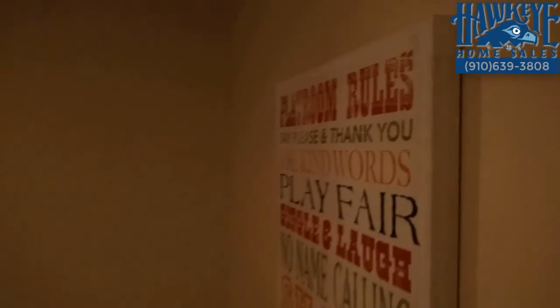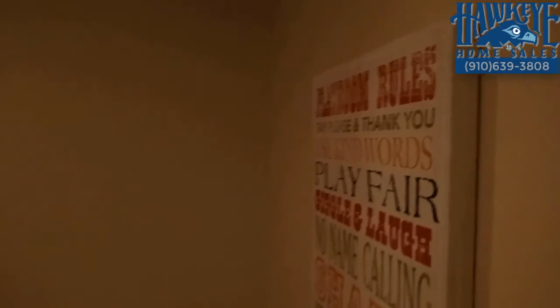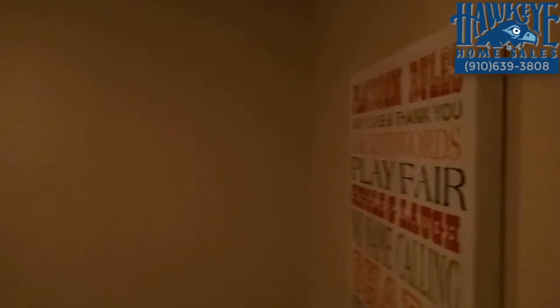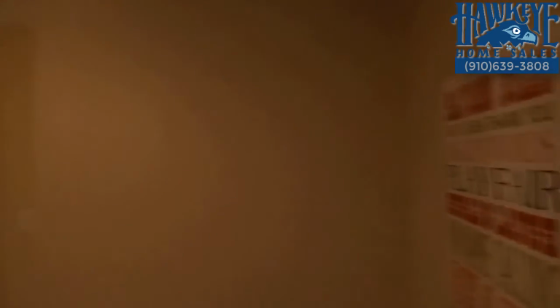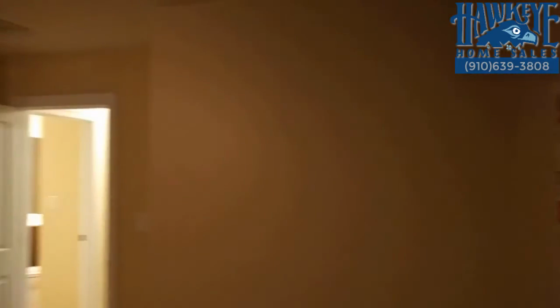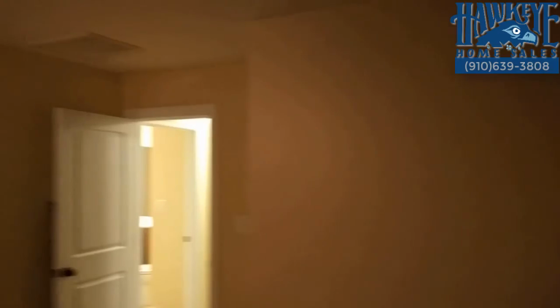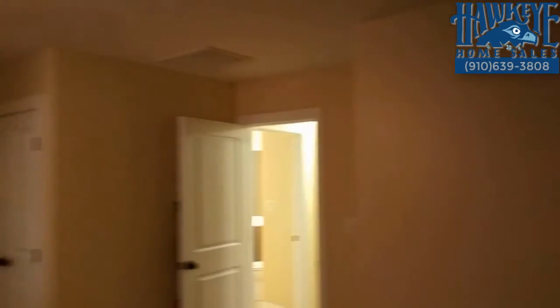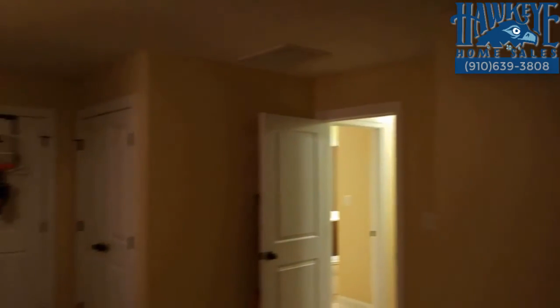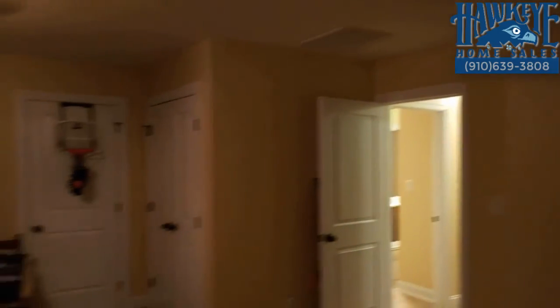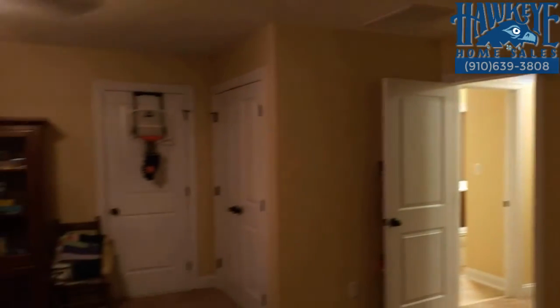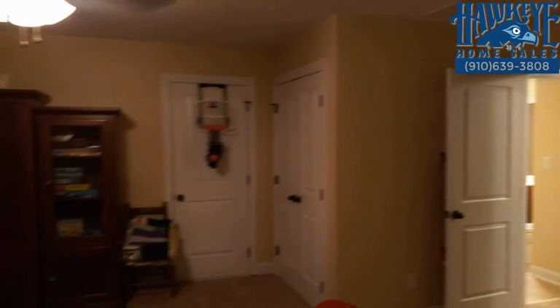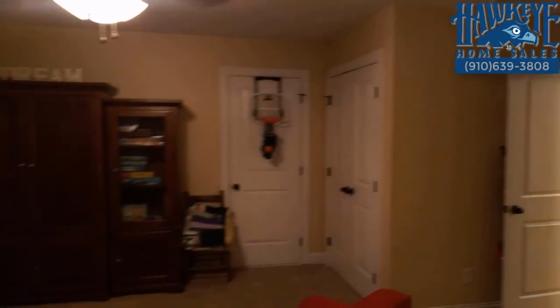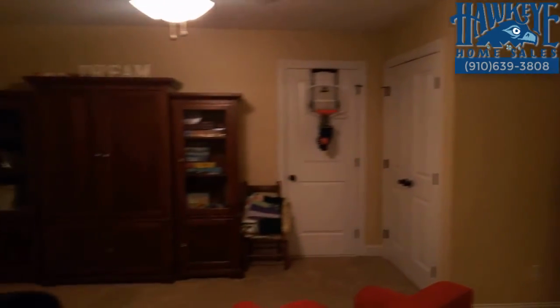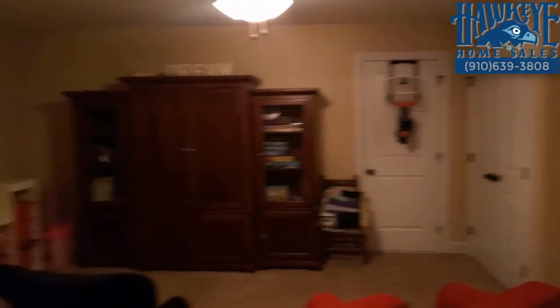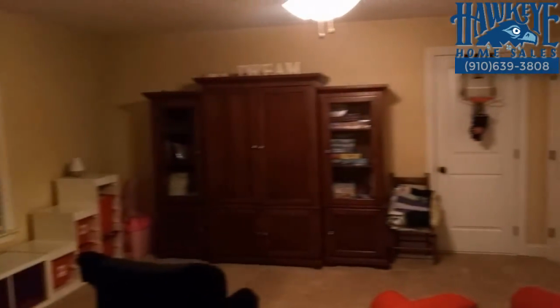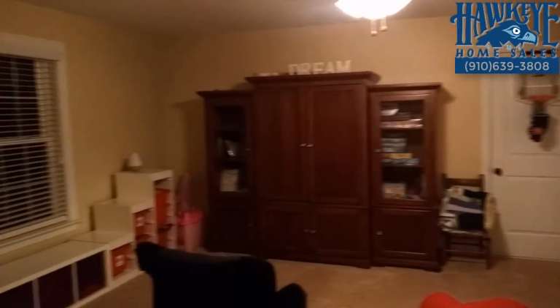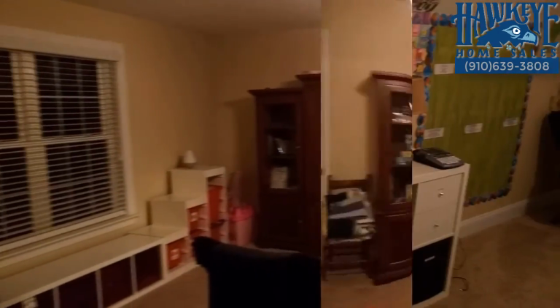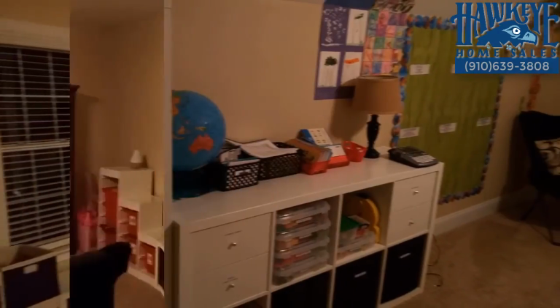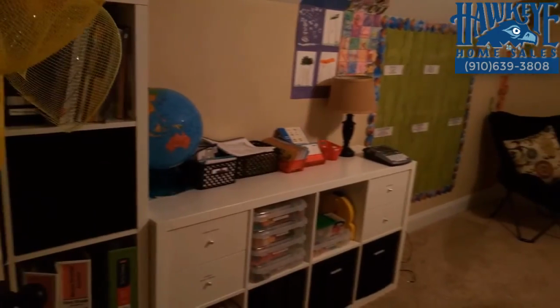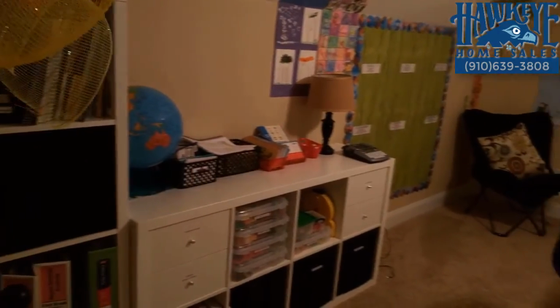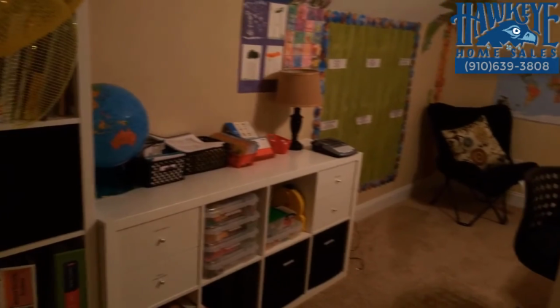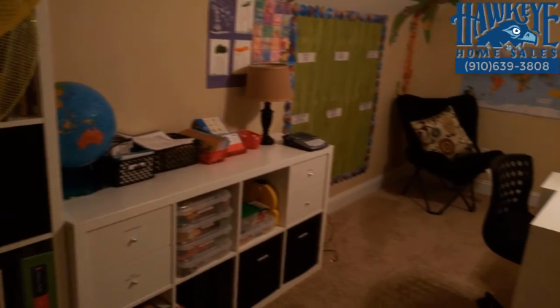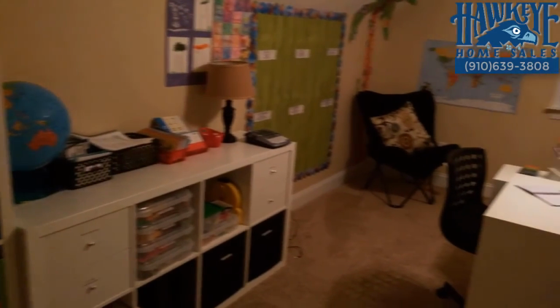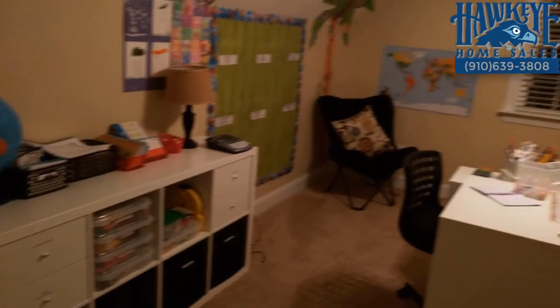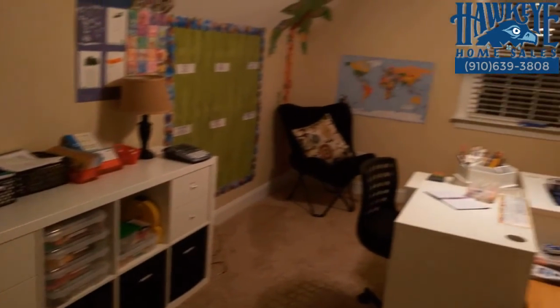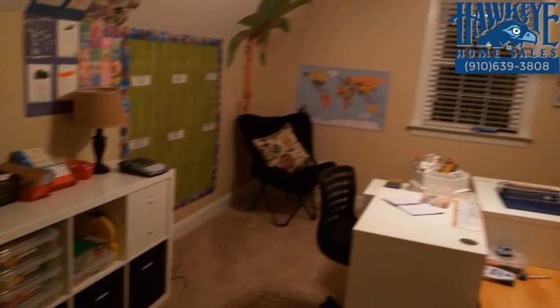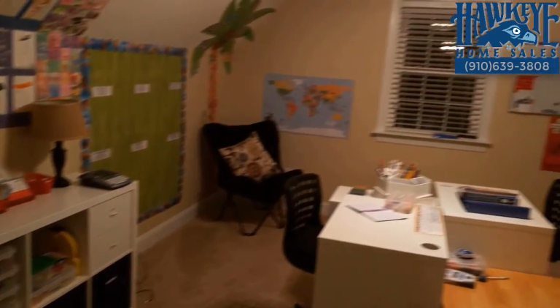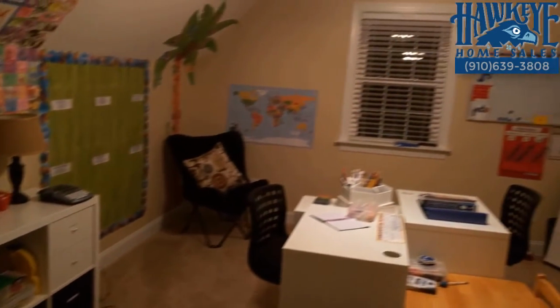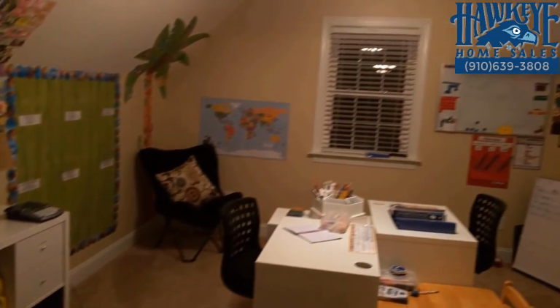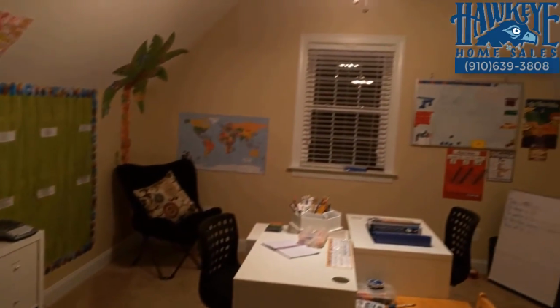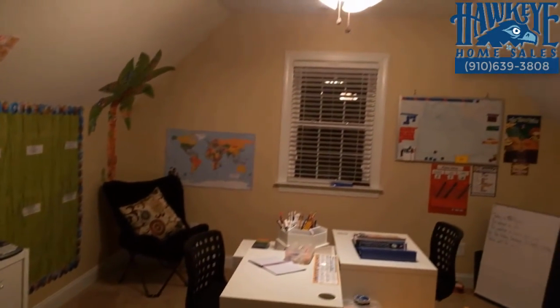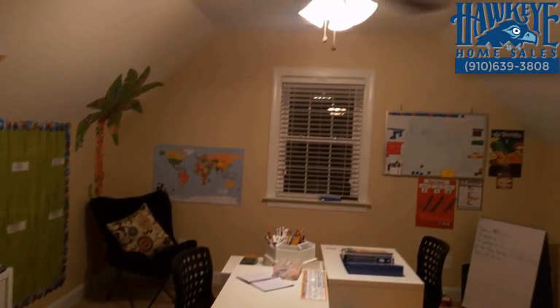Even more space is found in a large rec room with a walk-in attic storage, perfect for seasonal items. A bonus room could be your place for hobbies, crafts, homeschooling, or even a small library.